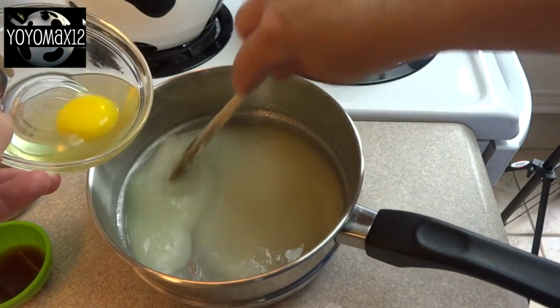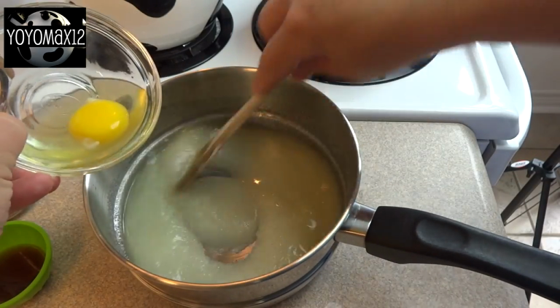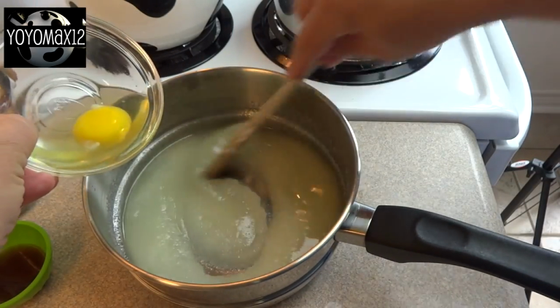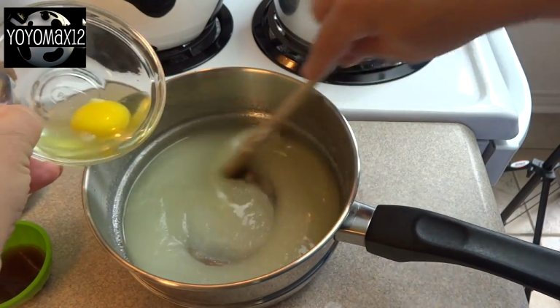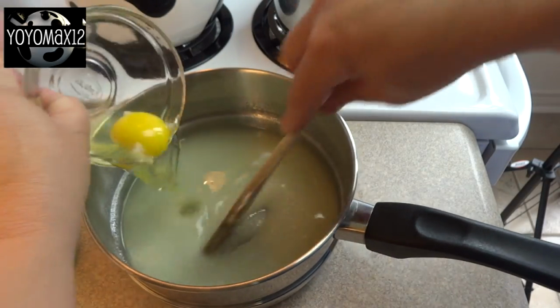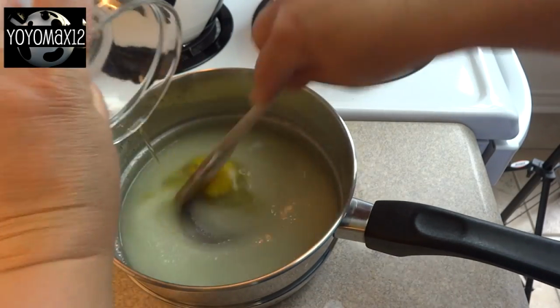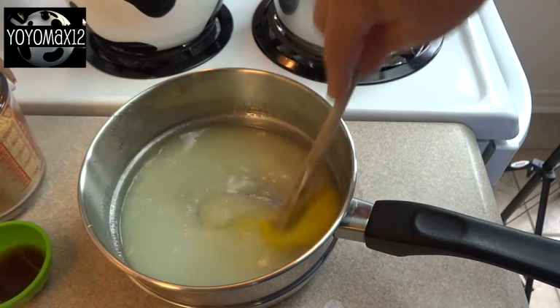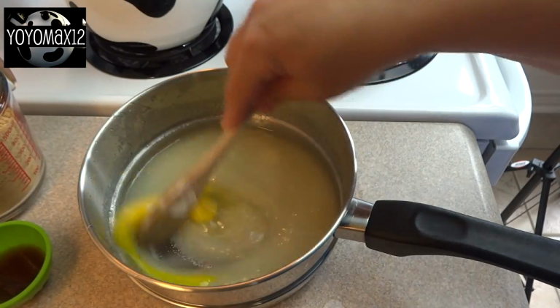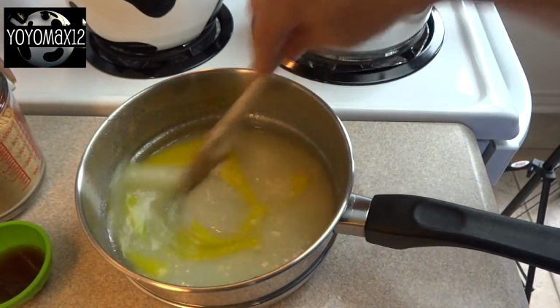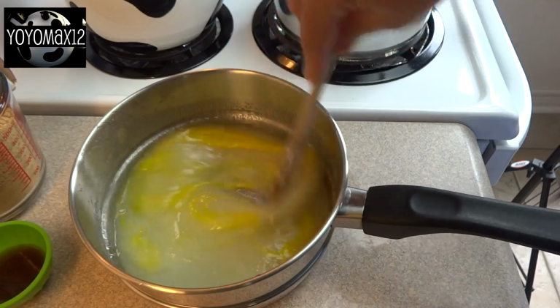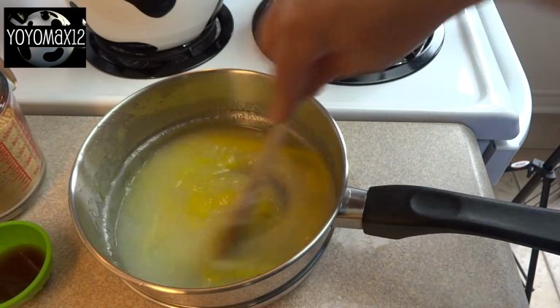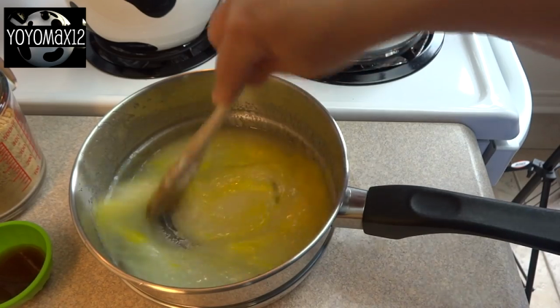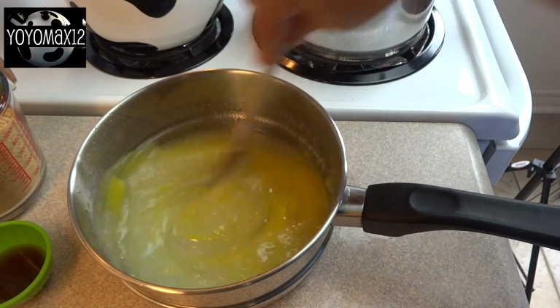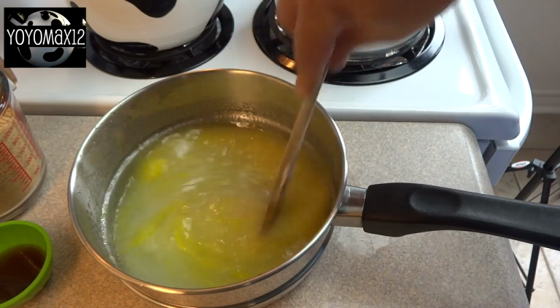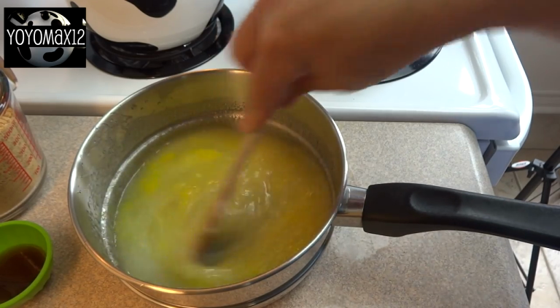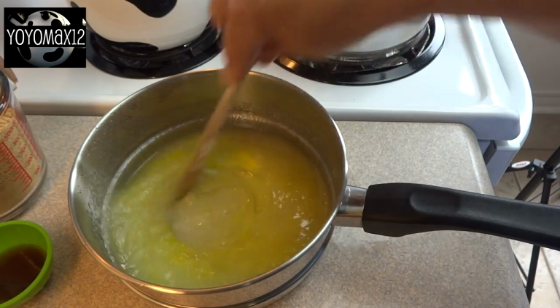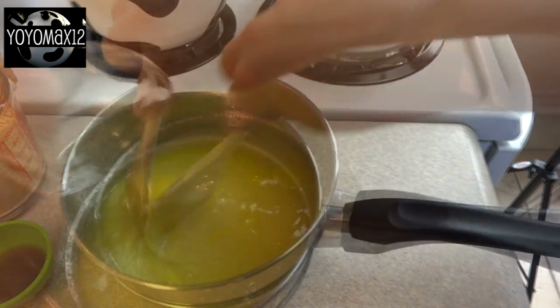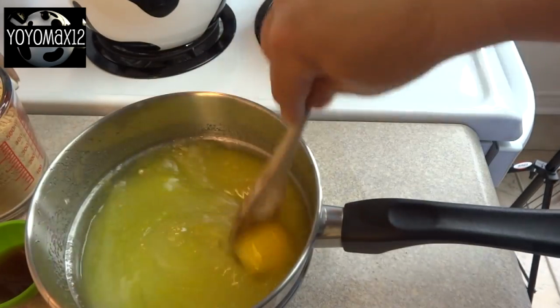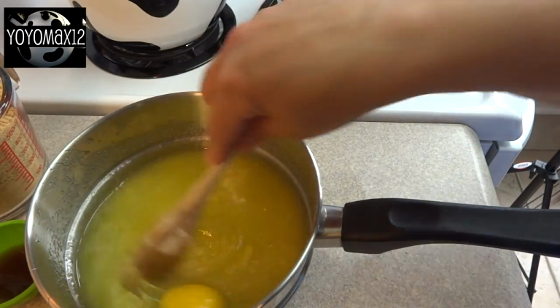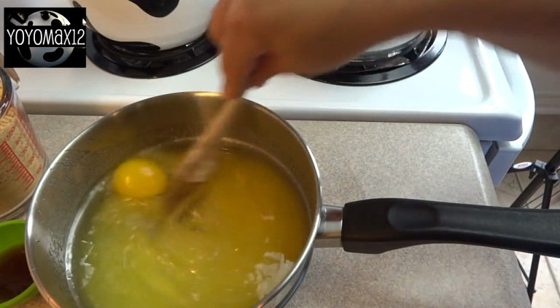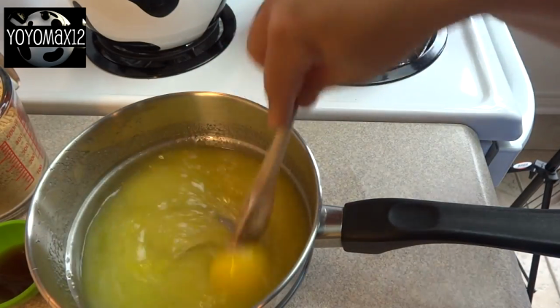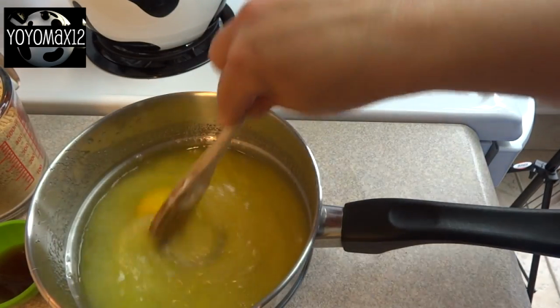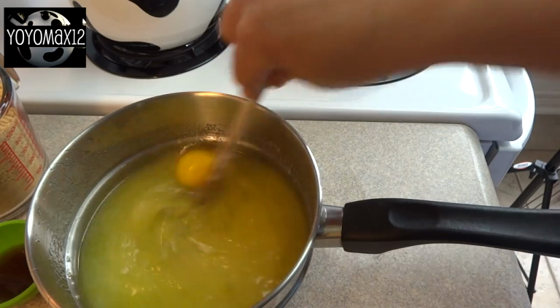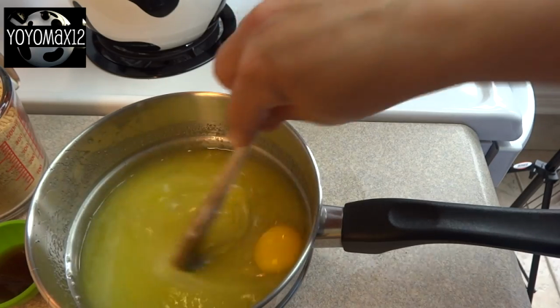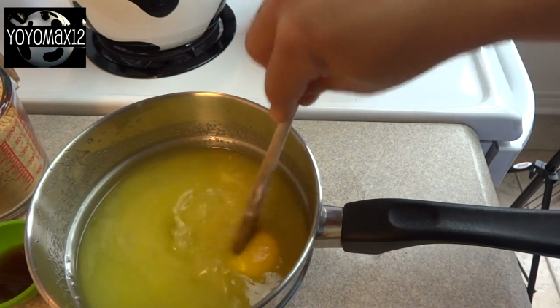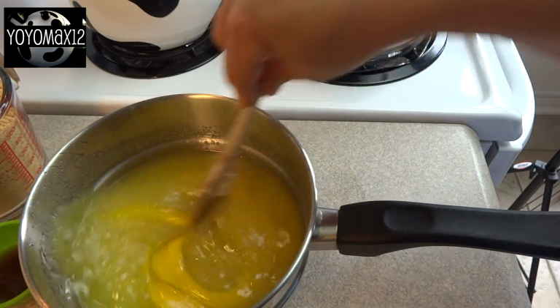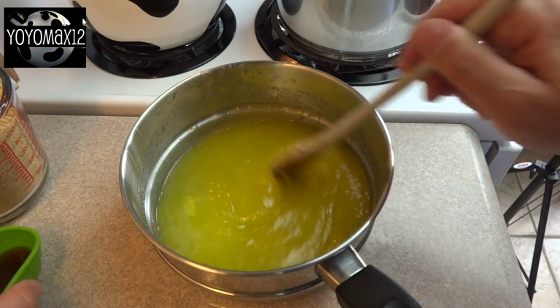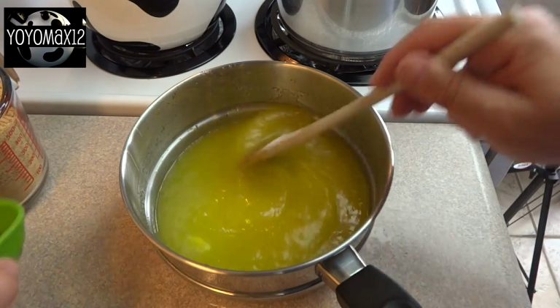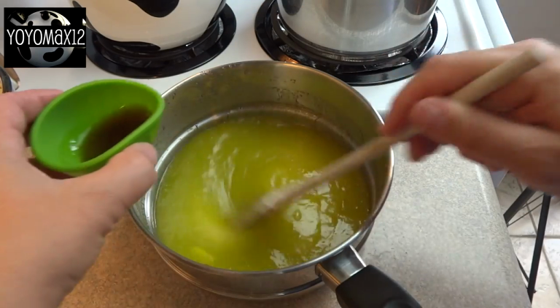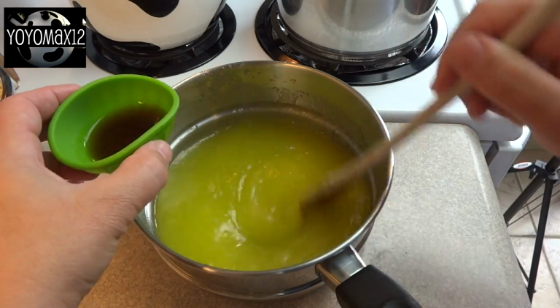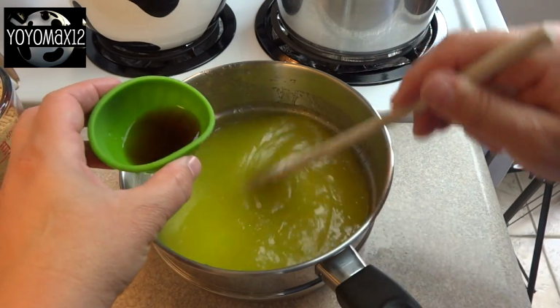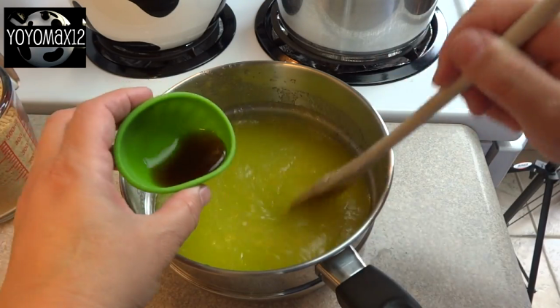Remove it from the heat and then add in 2 eggs, one at a time, stirring after each addition. You're also going to add 1 teaspoon of vanilla extract.